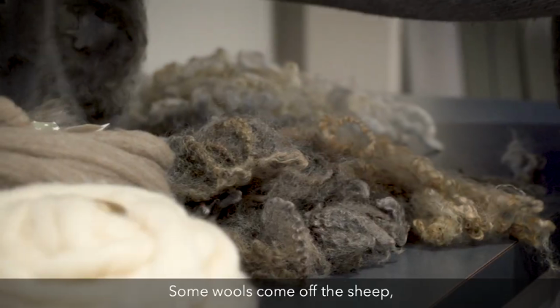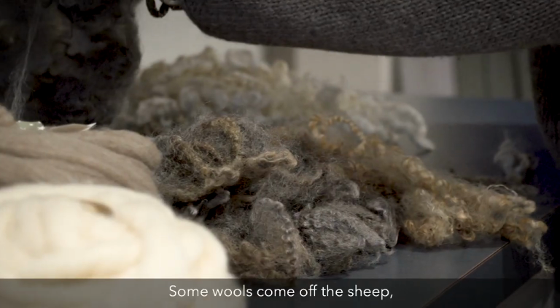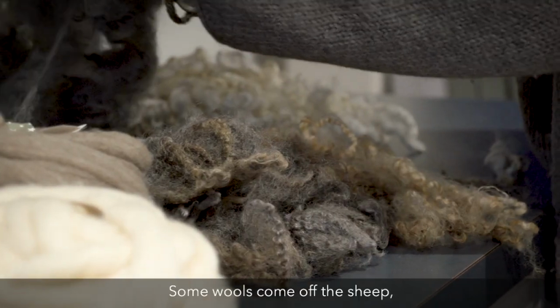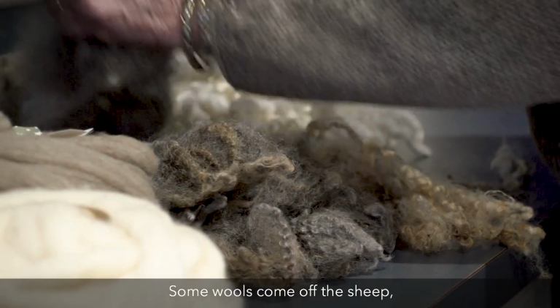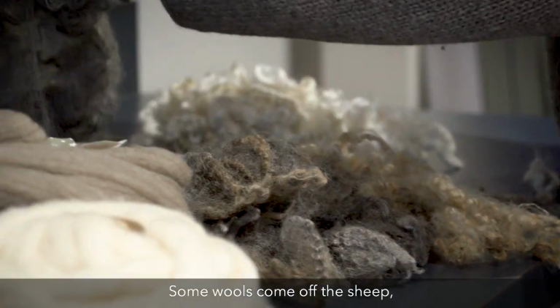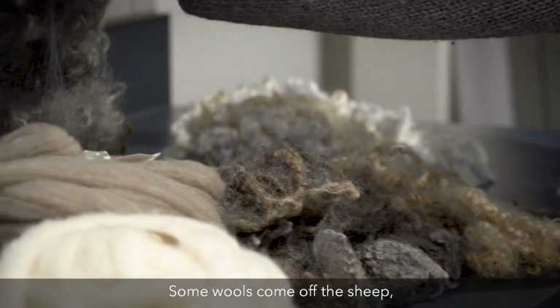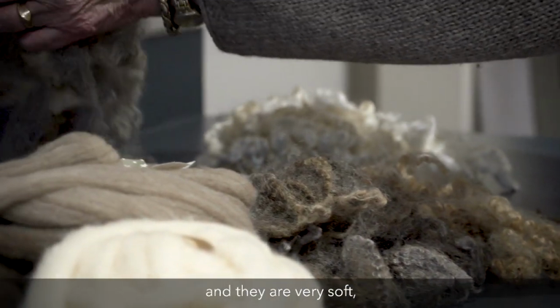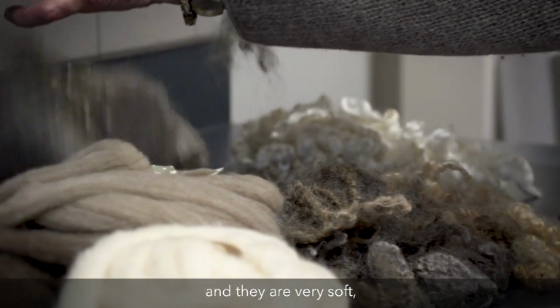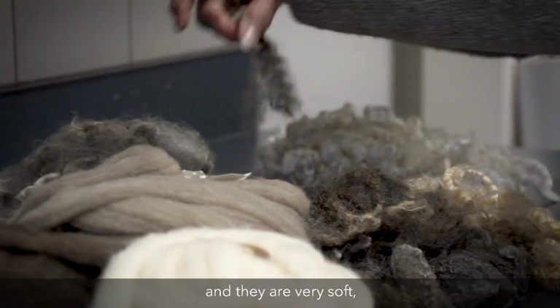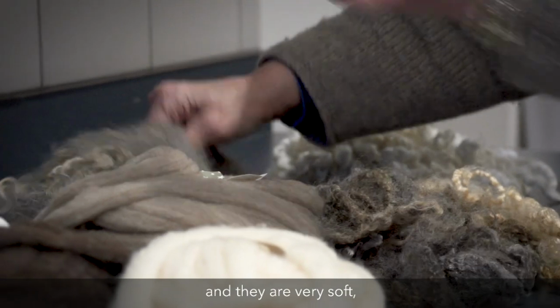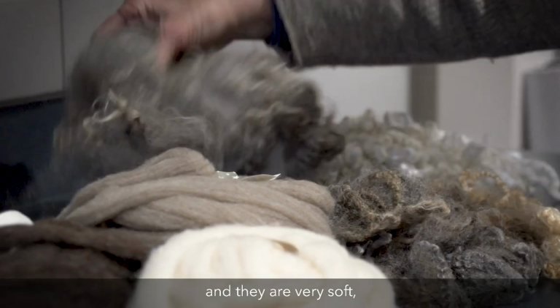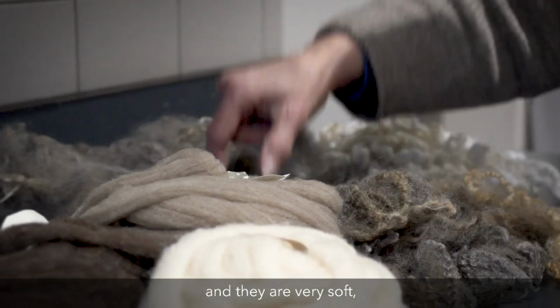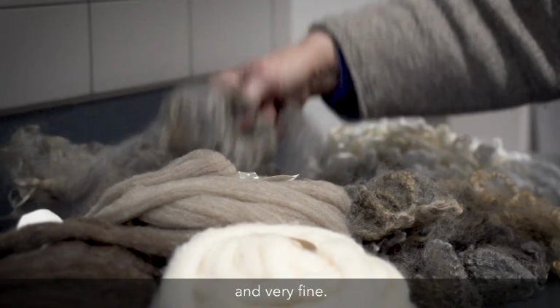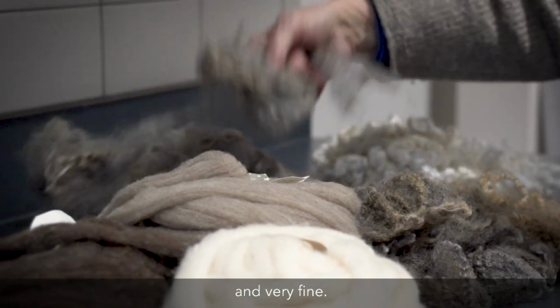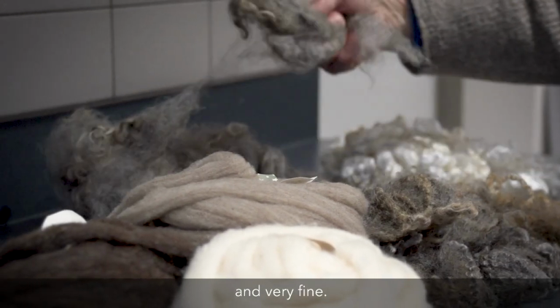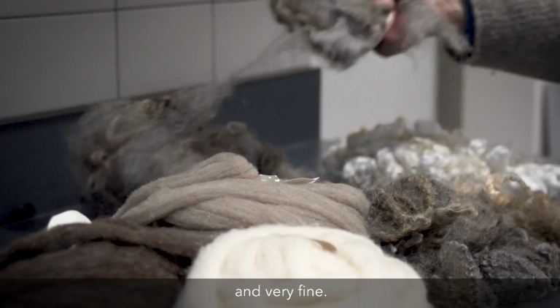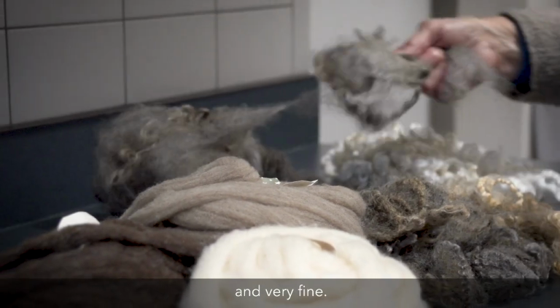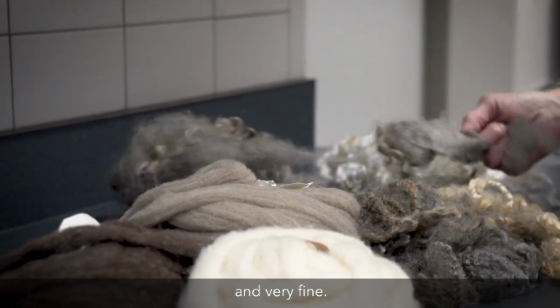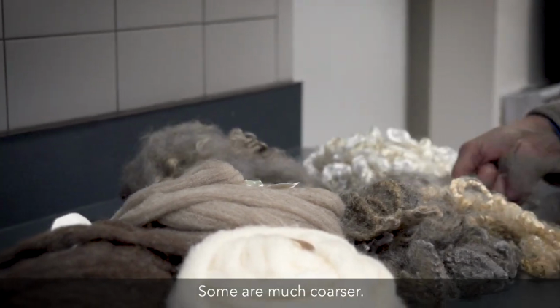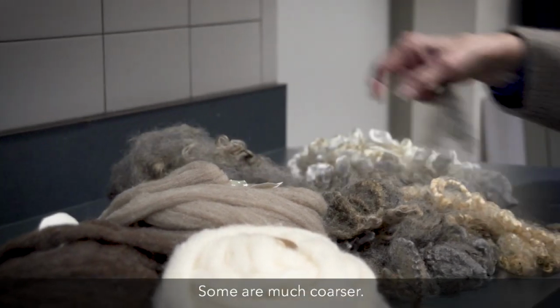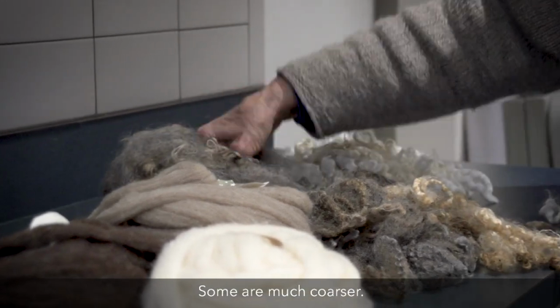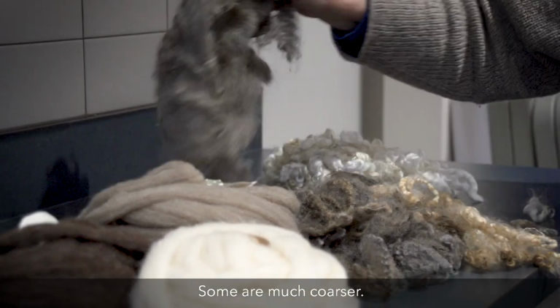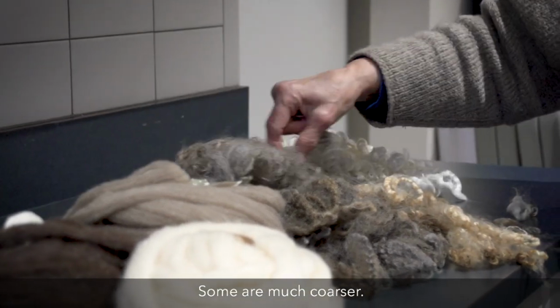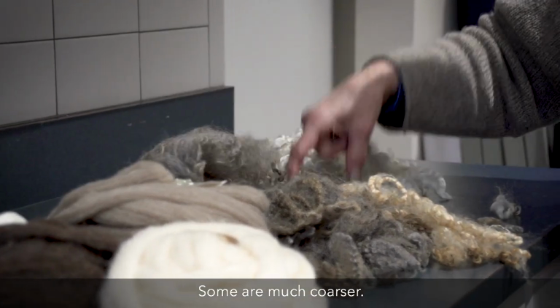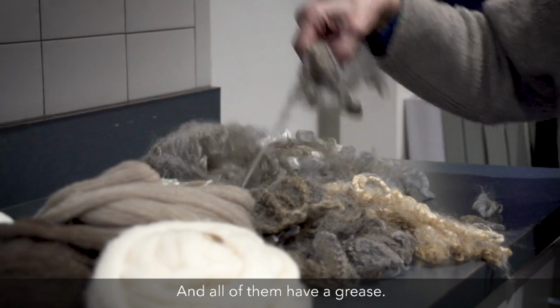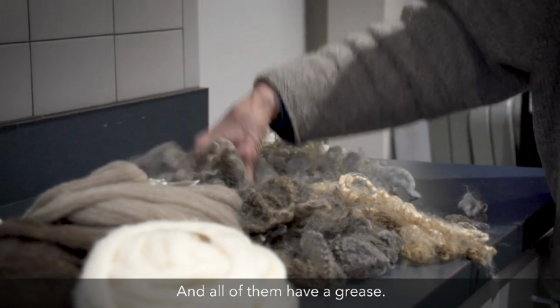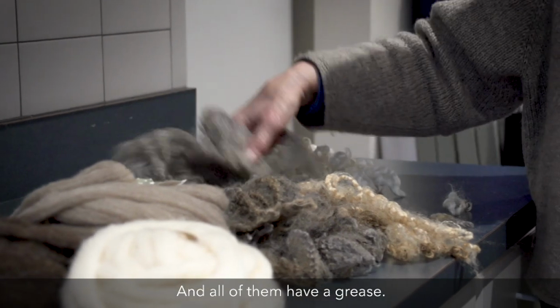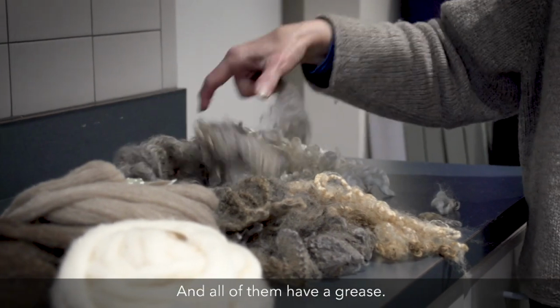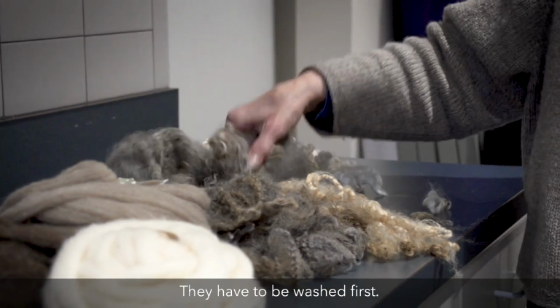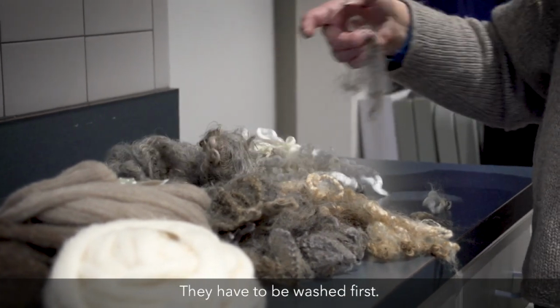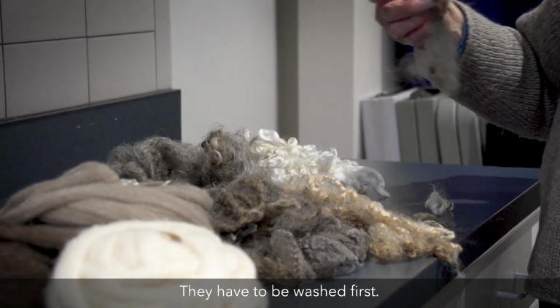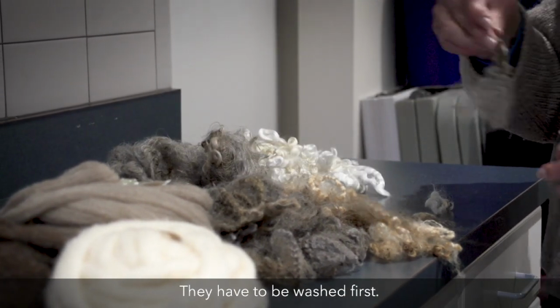Some wools come off the sheep and they are very soft and very fine. Some are much coarser, and all of them have a grease — they have to be washed first.